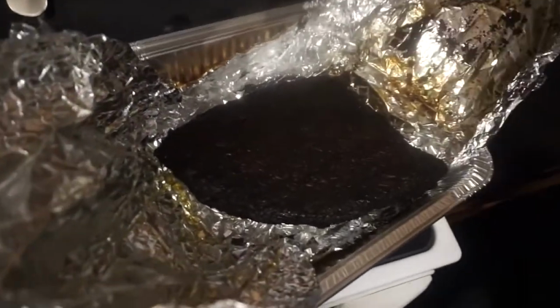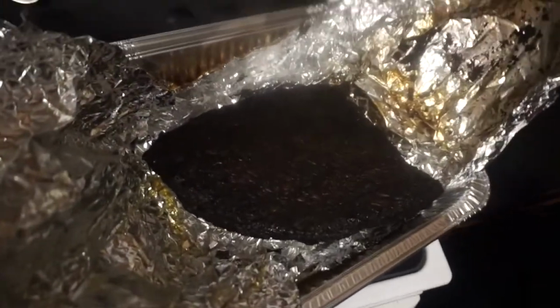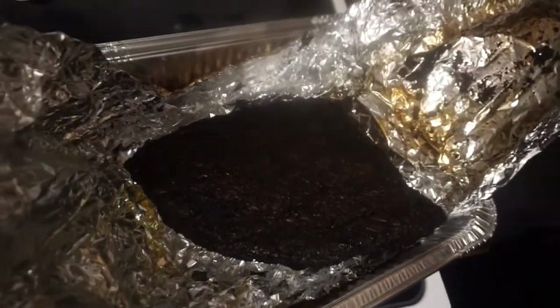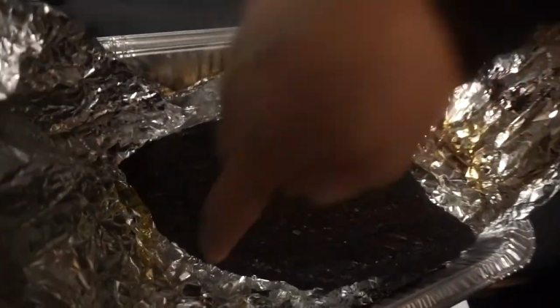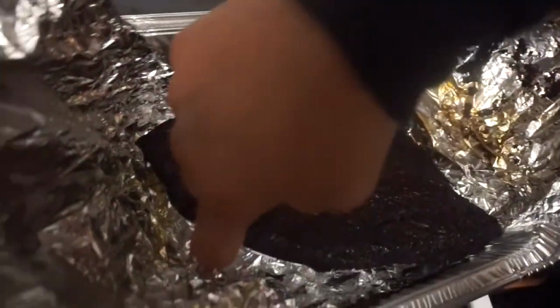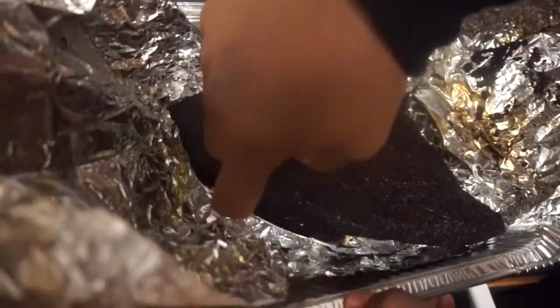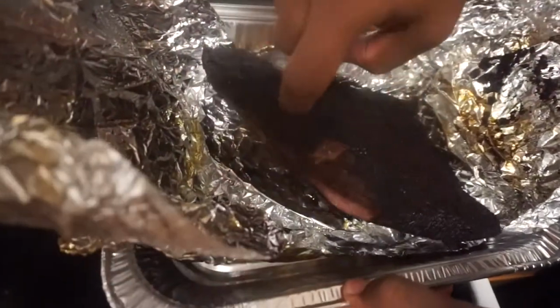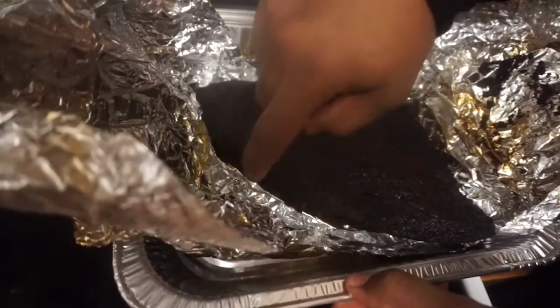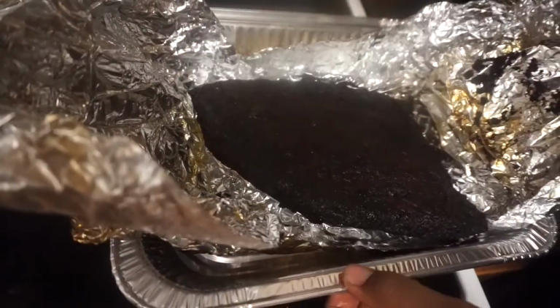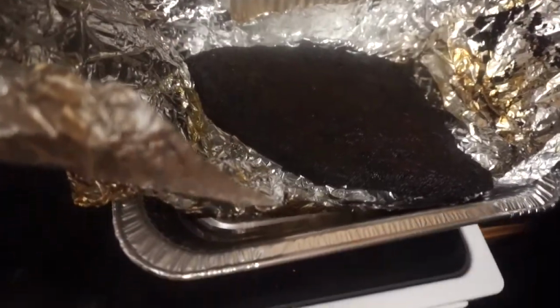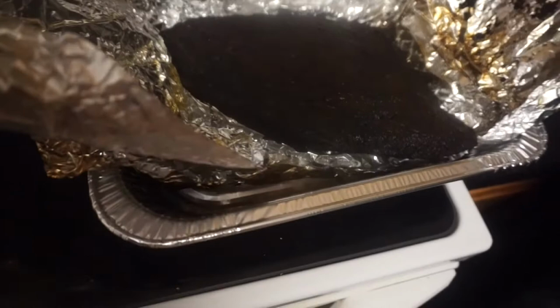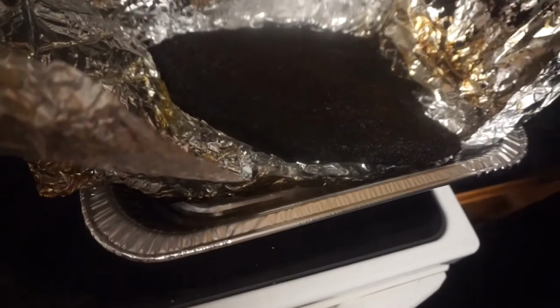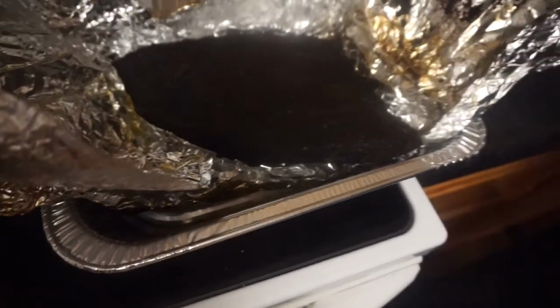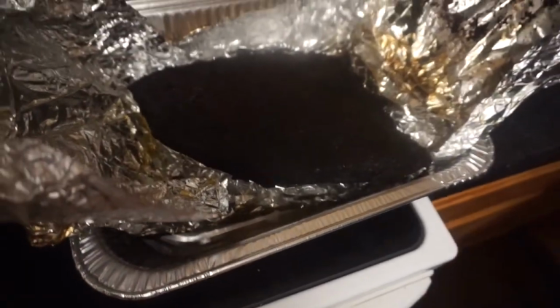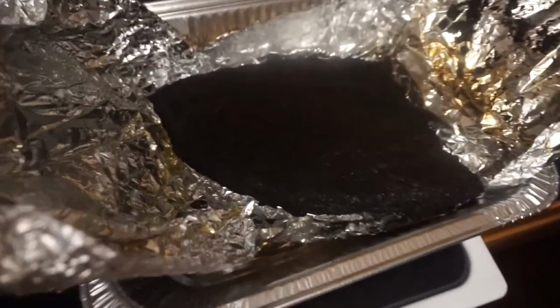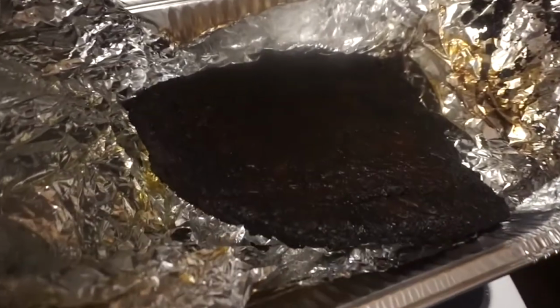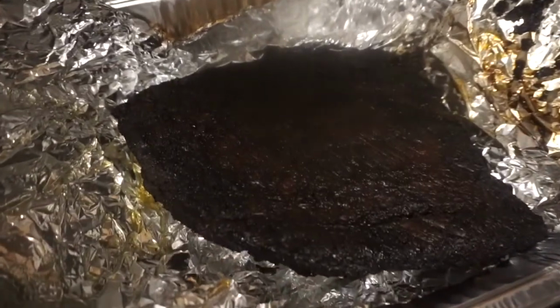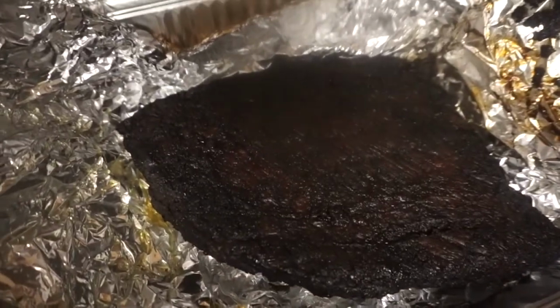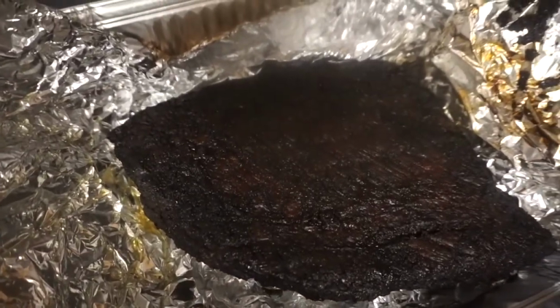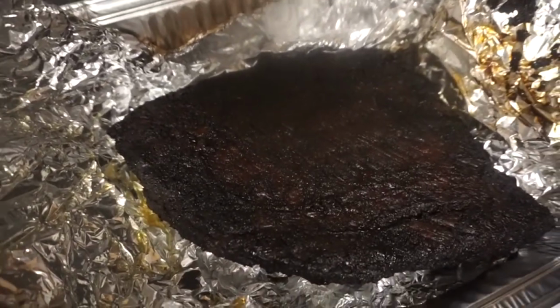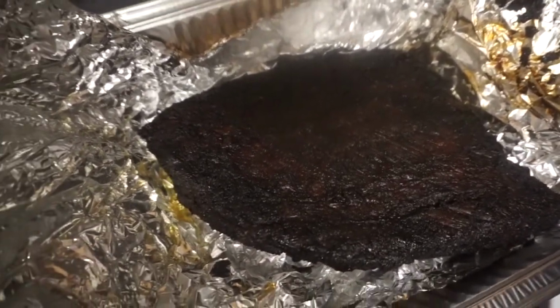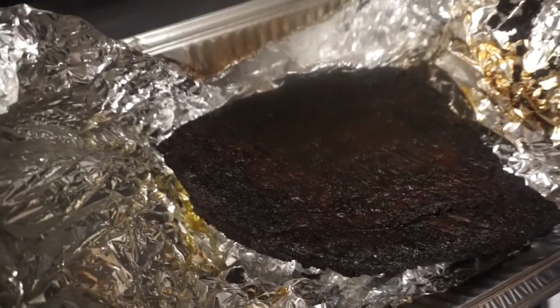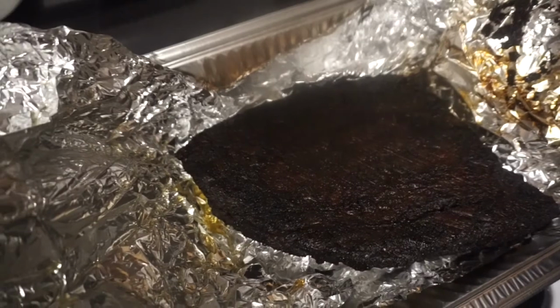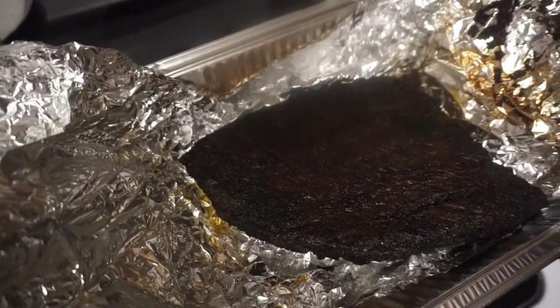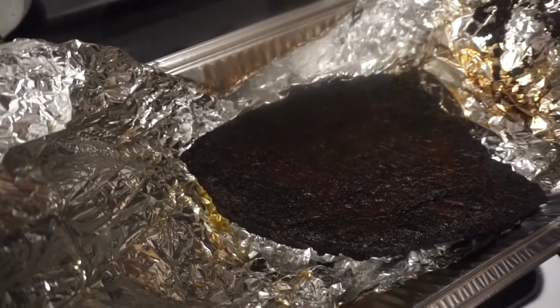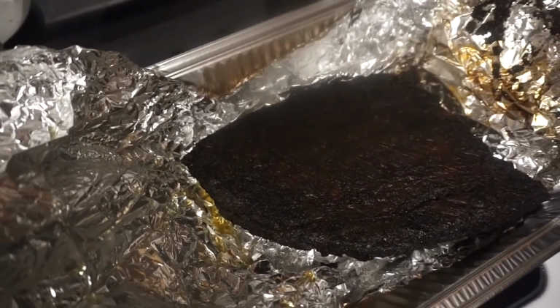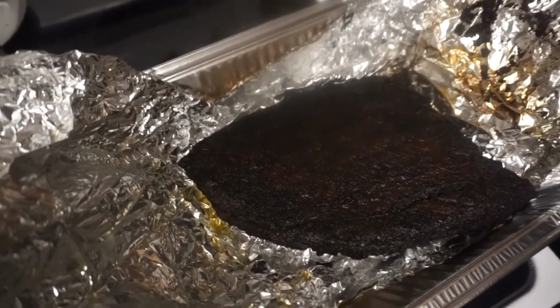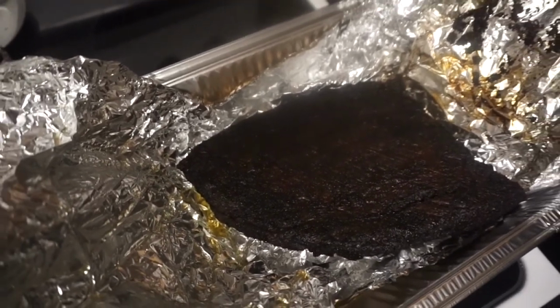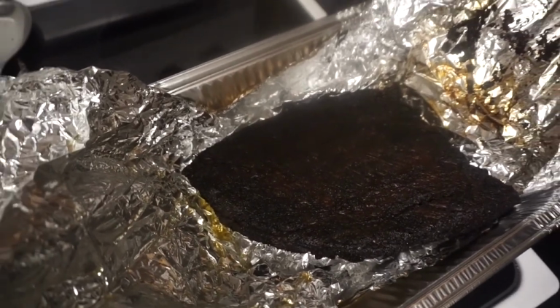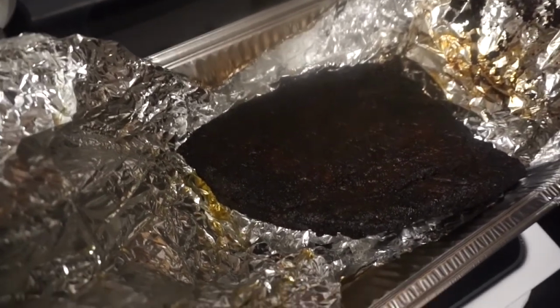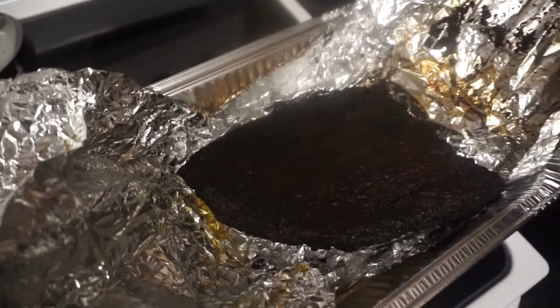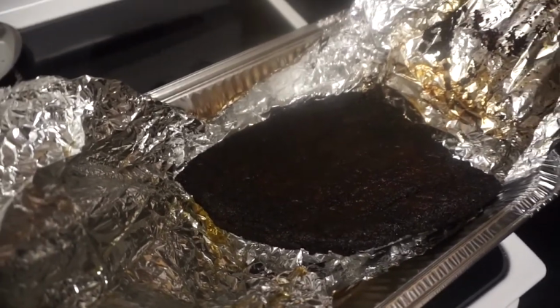What you guys think? Nice bark. Break it apart — I think we may have something. Thanks for watching. Be sure to like, comment, and subscribe. Just let it go ahead and rest and keep cooking.